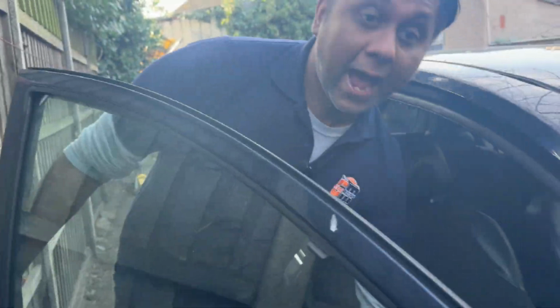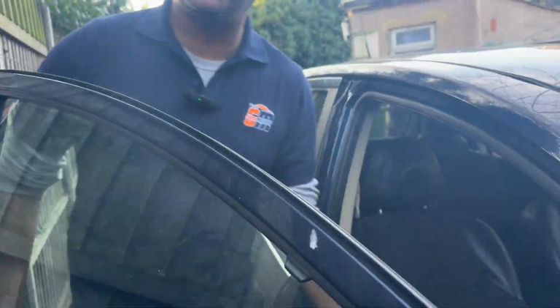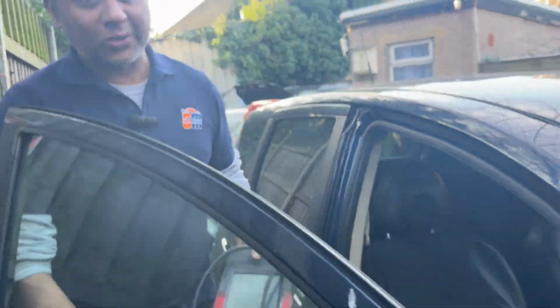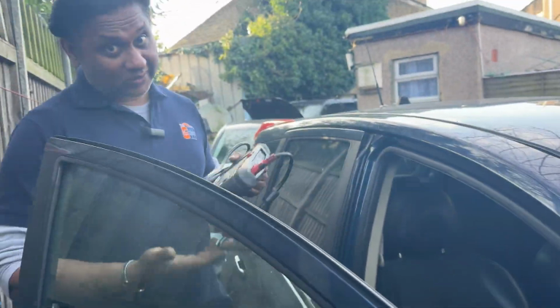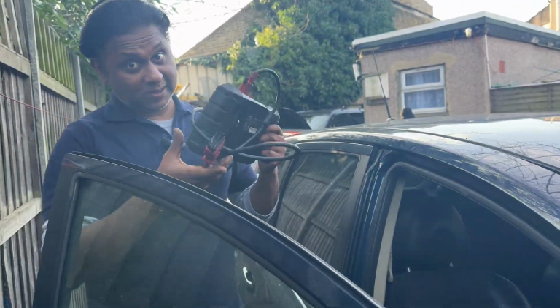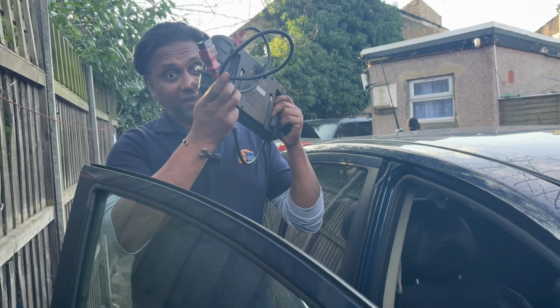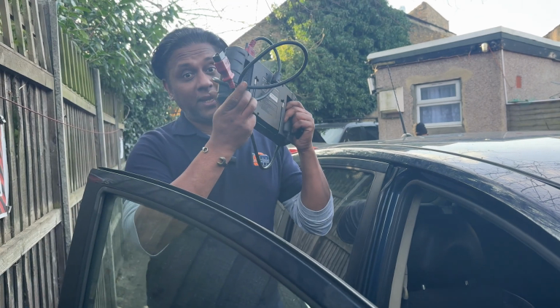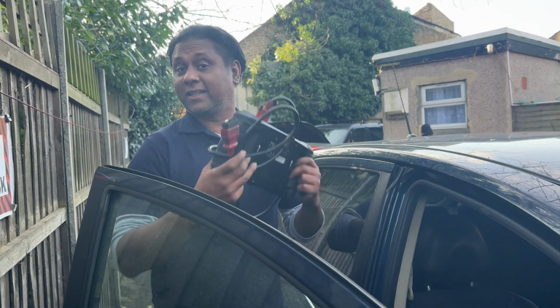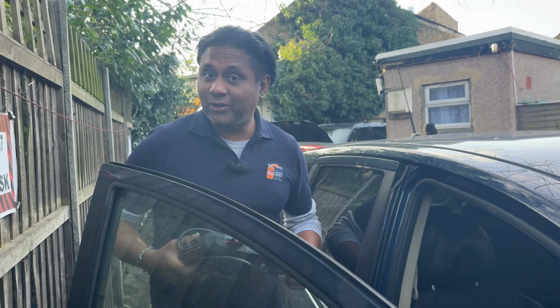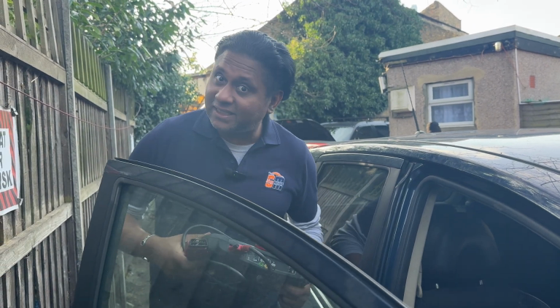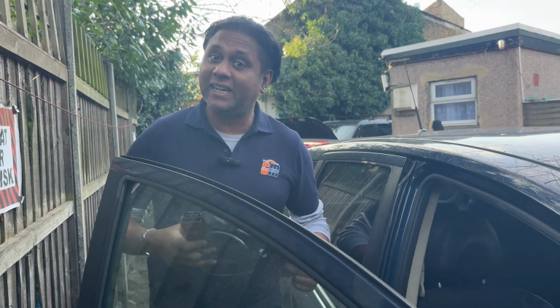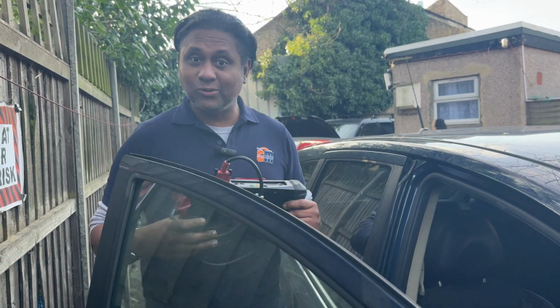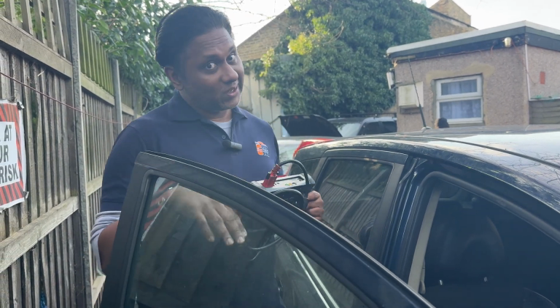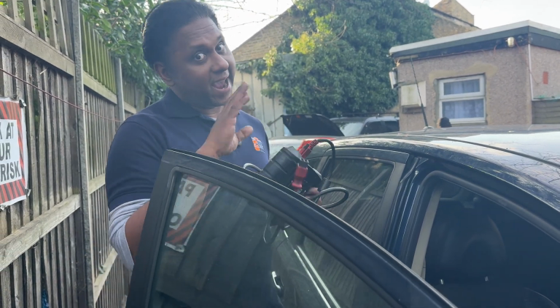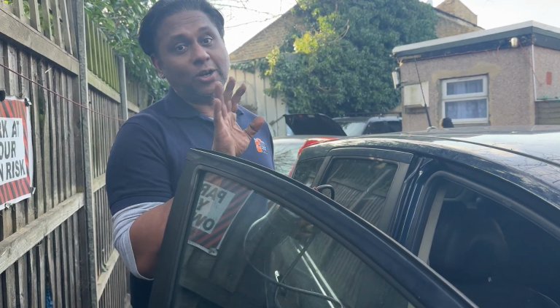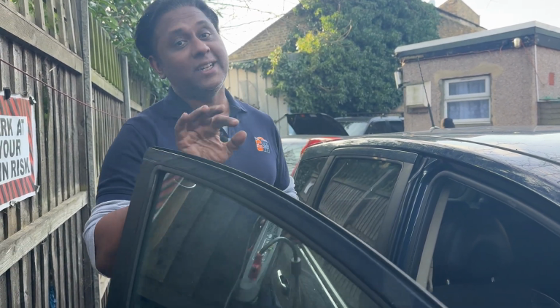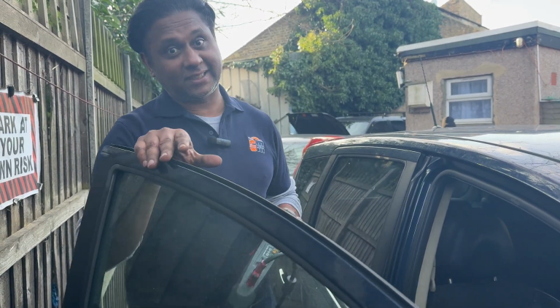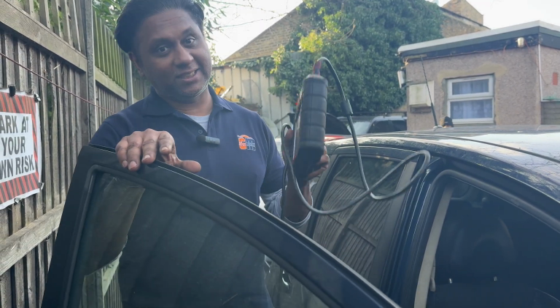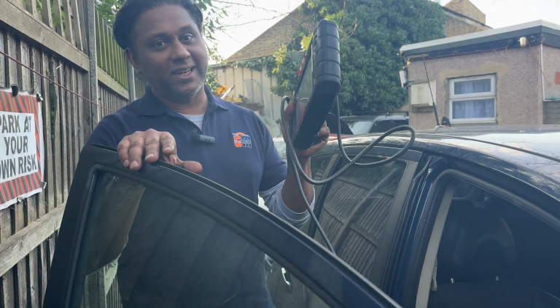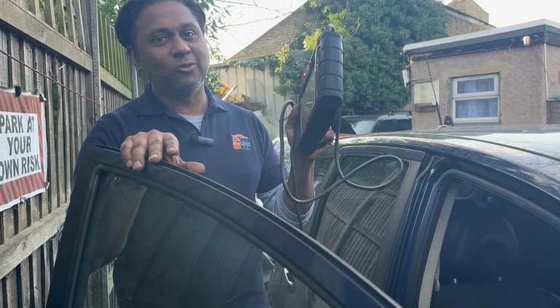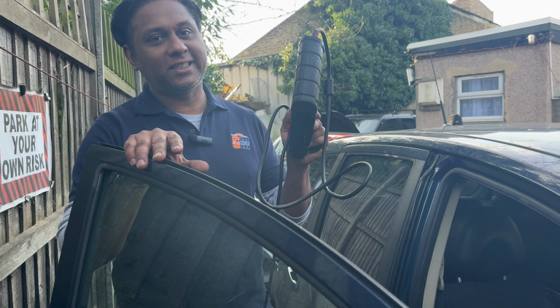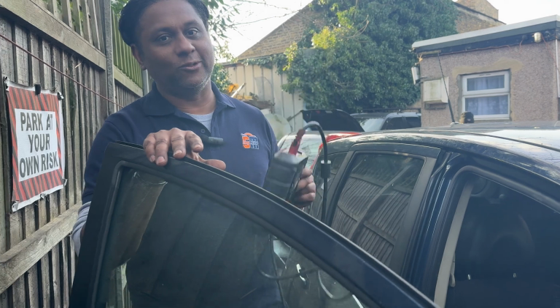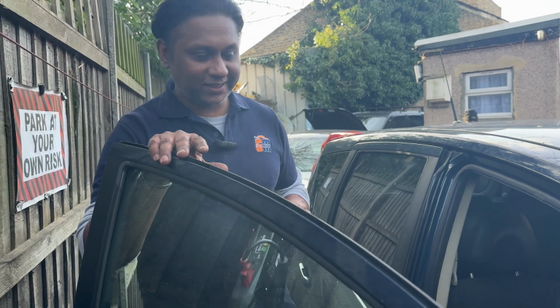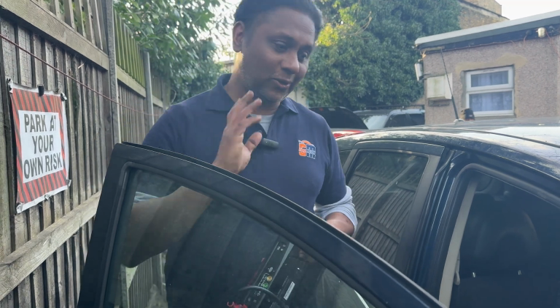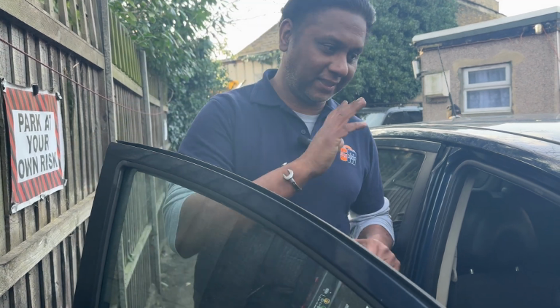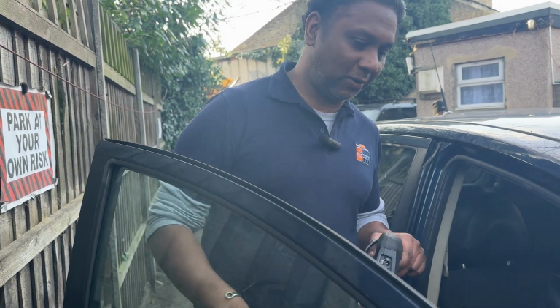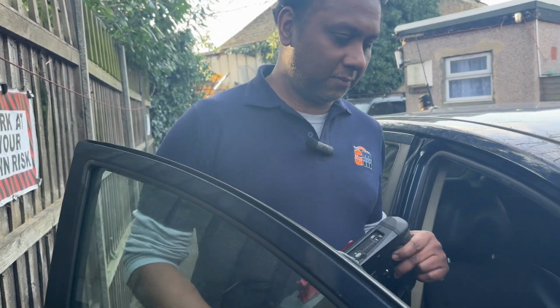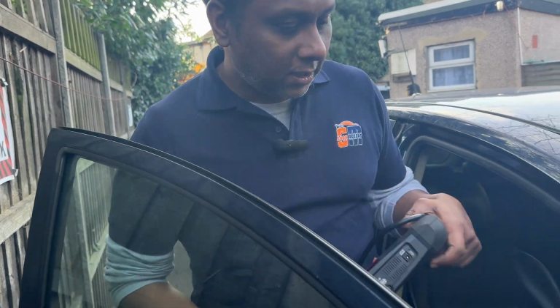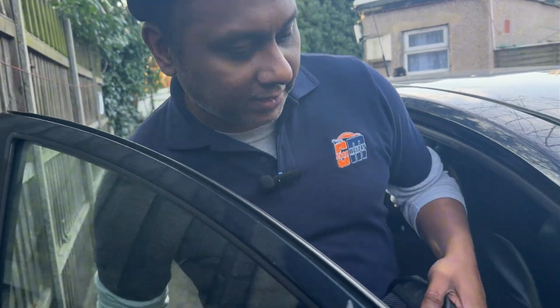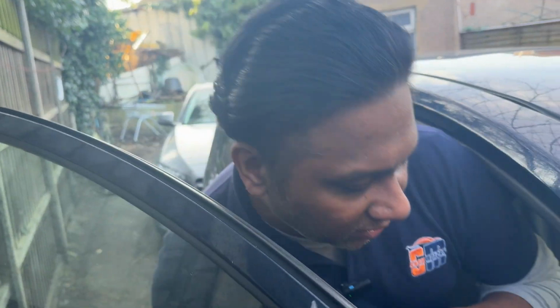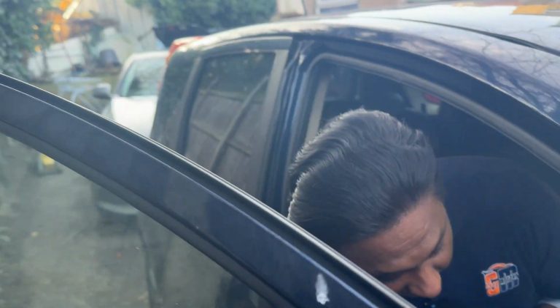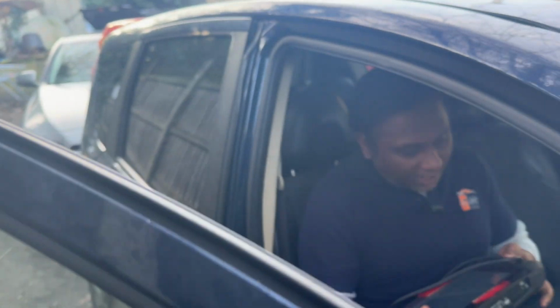Without computers we can't do any job these days. For the latest cars you need good scan tools for a problem like this. I'm going to start the car.